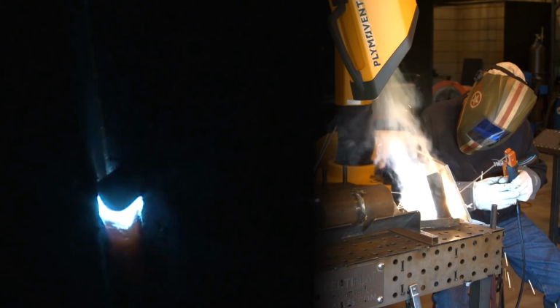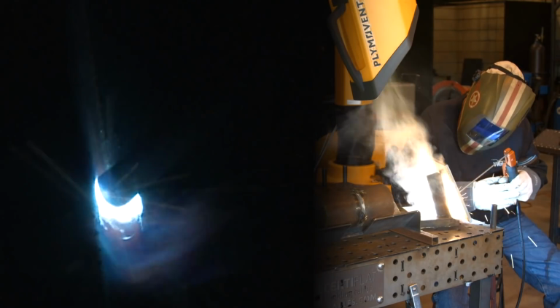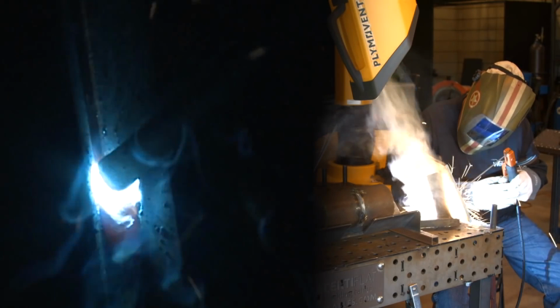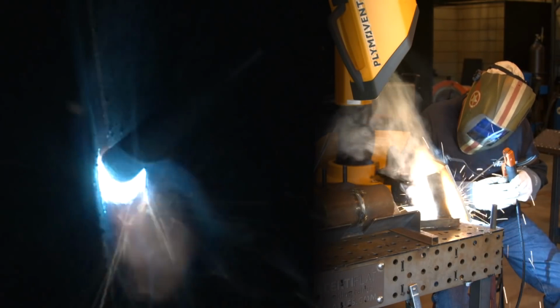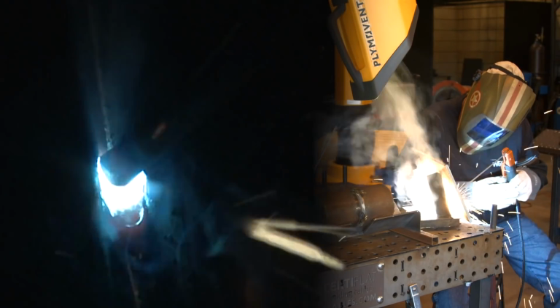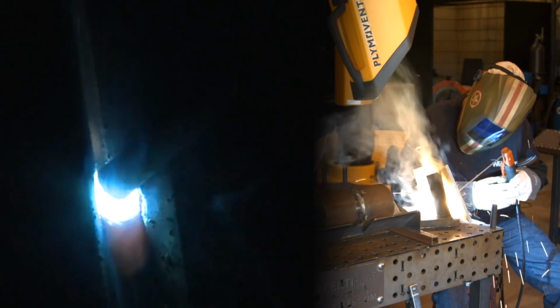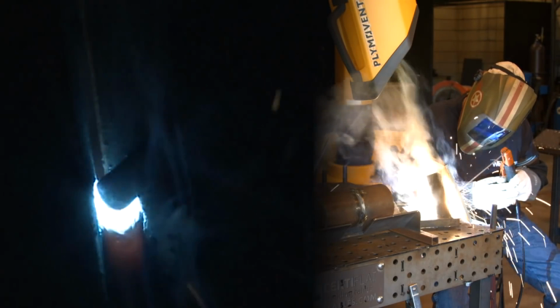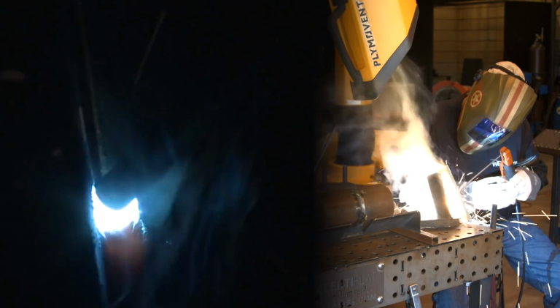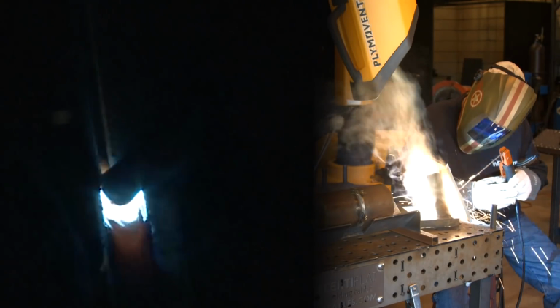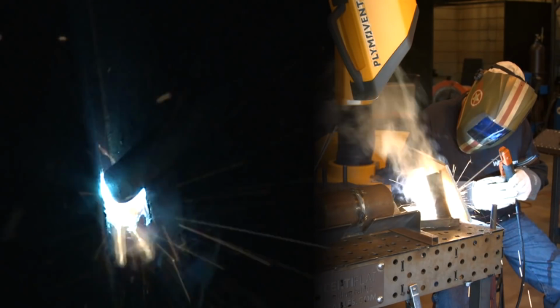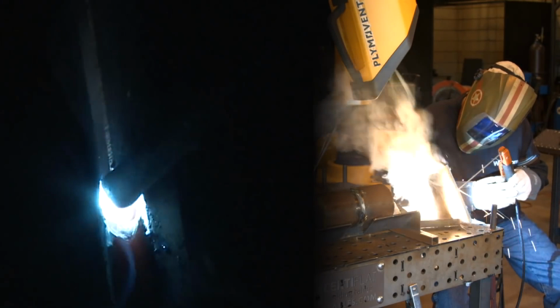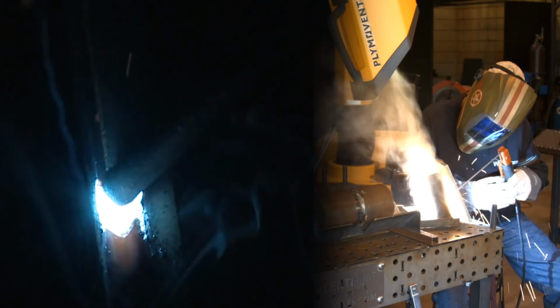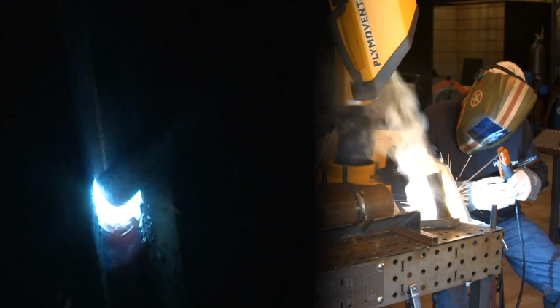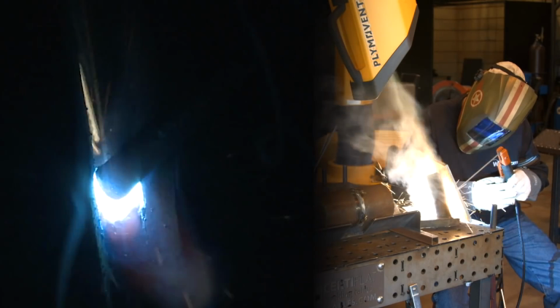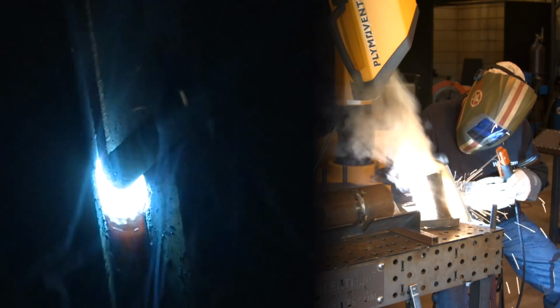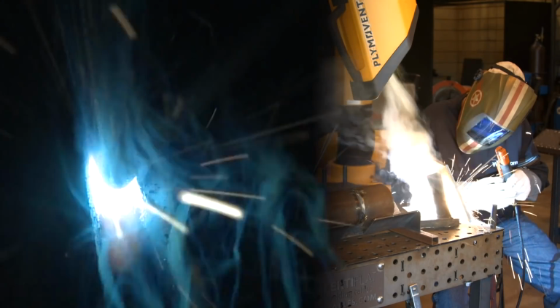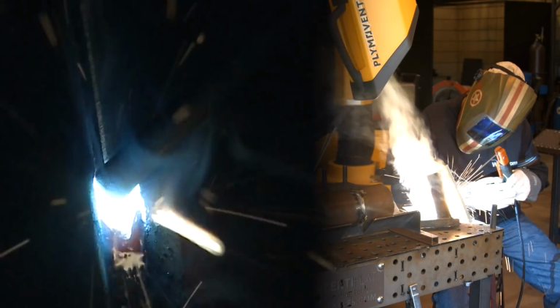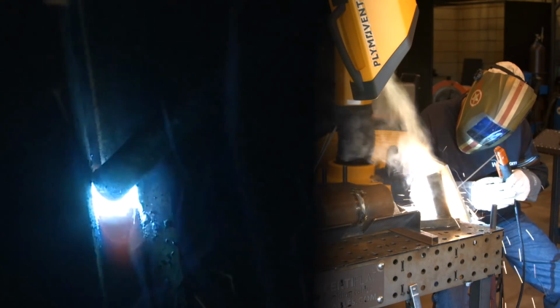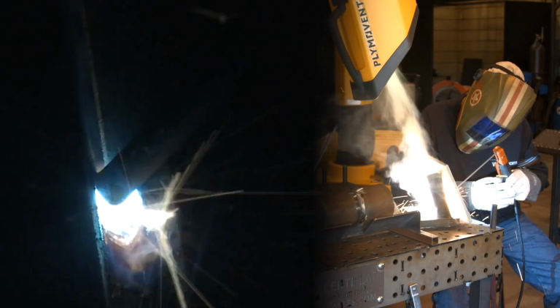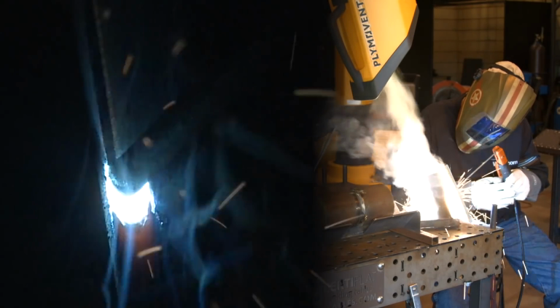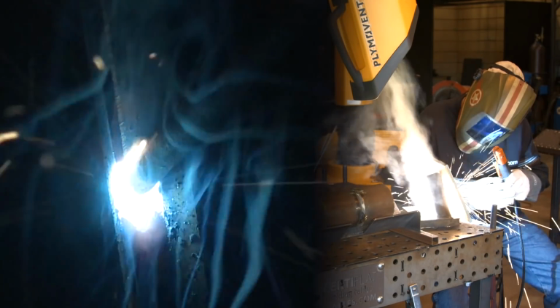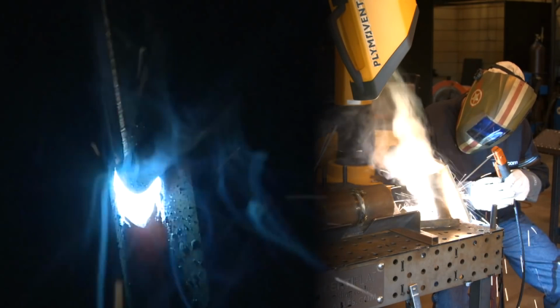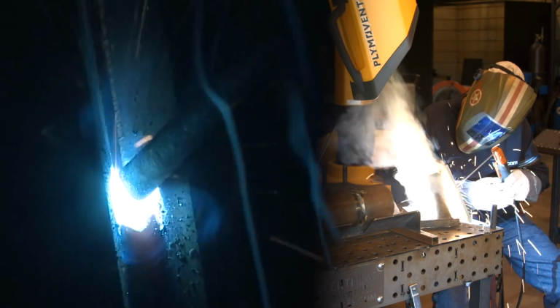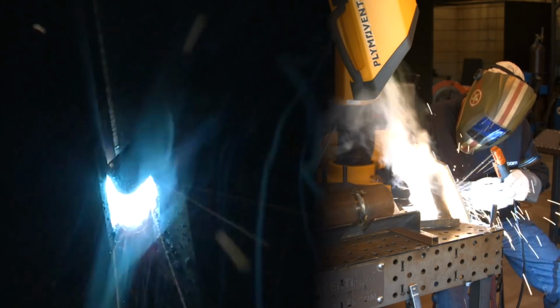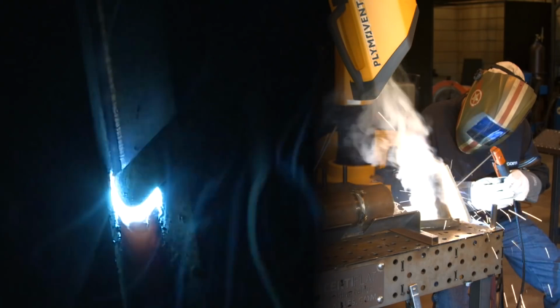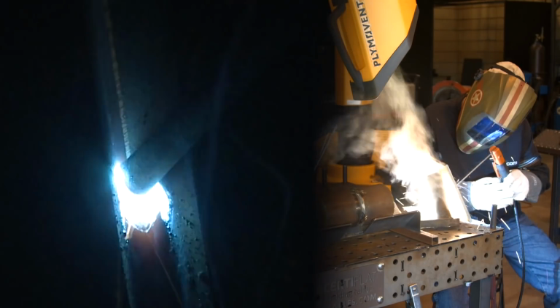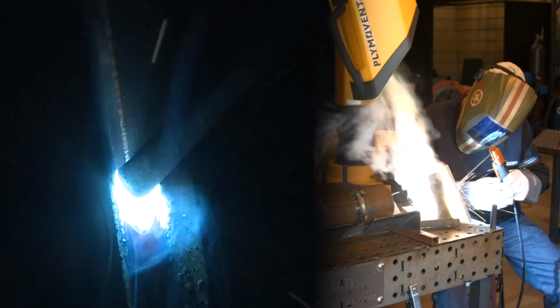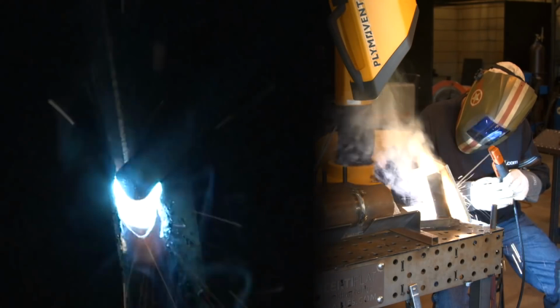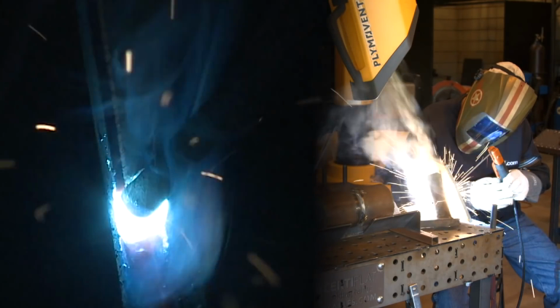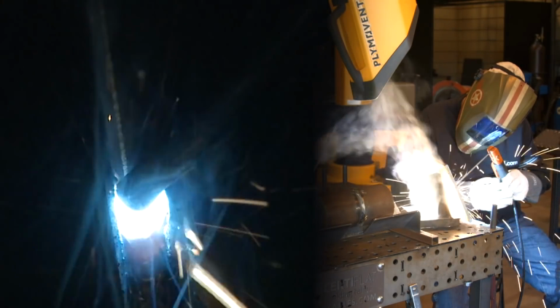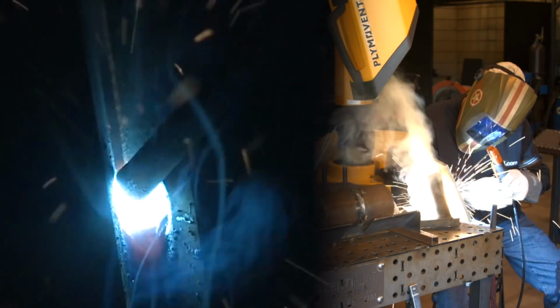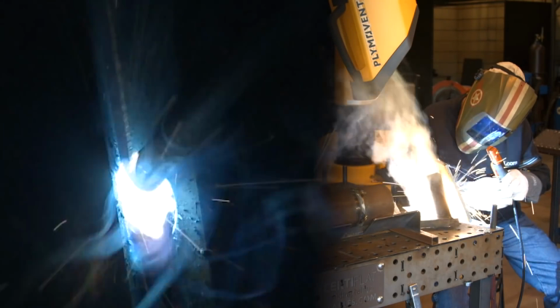I did make a change on the machine. I went ahead and turned the arc force up to 100%. I'm trying to hold a good short arc here and carry that keyhole uphill.